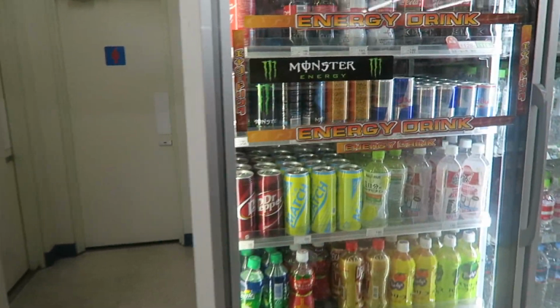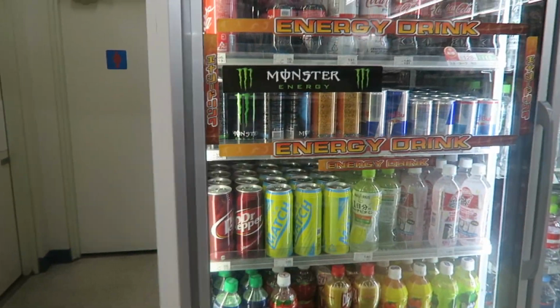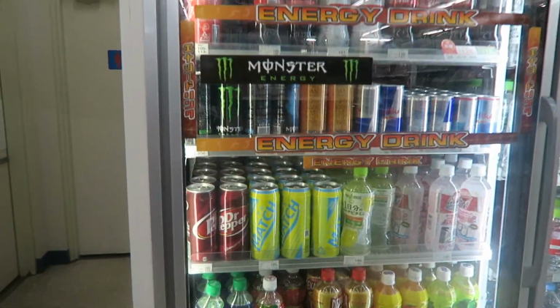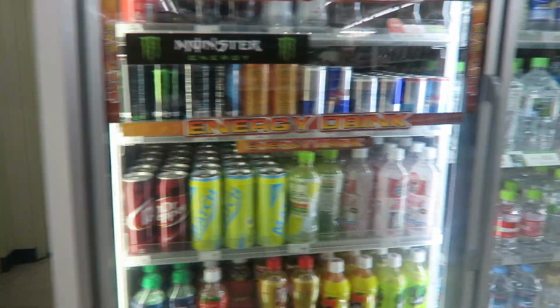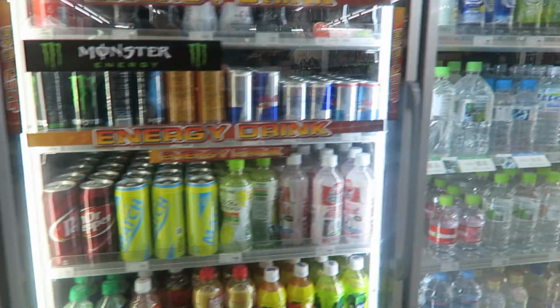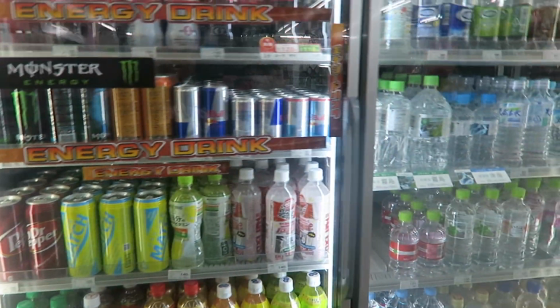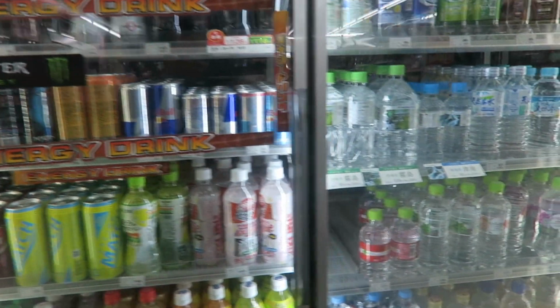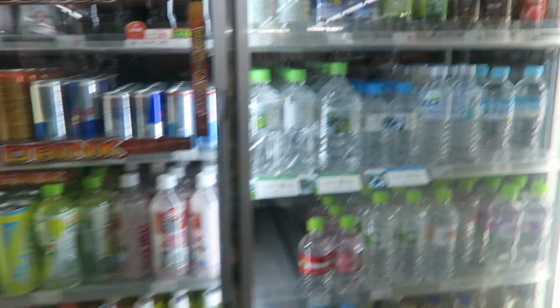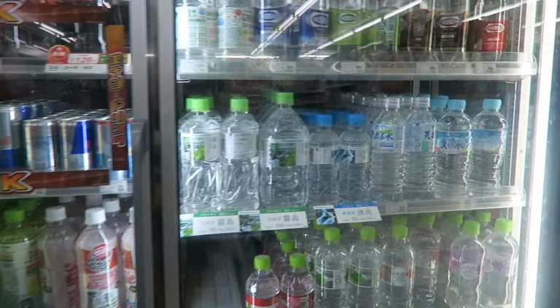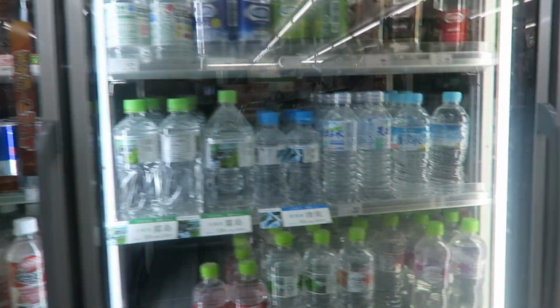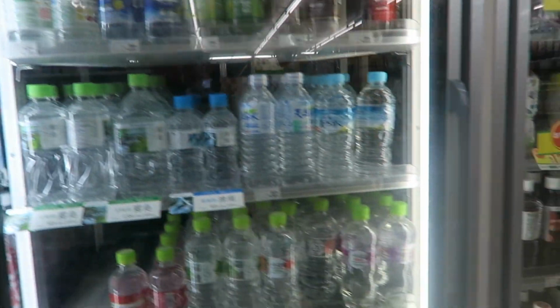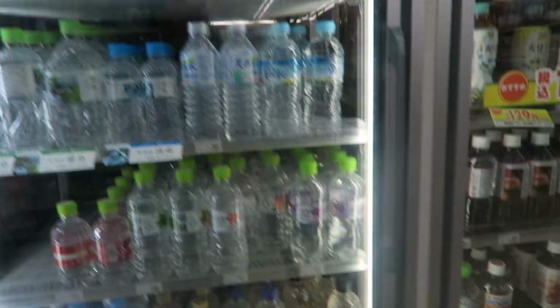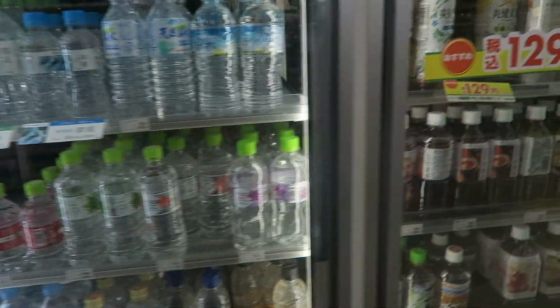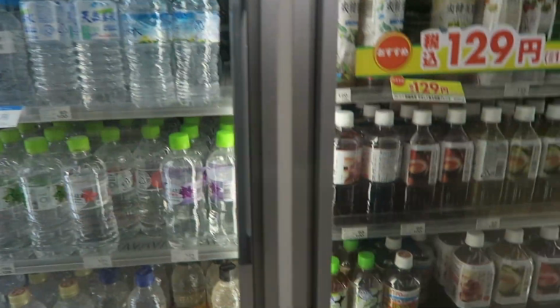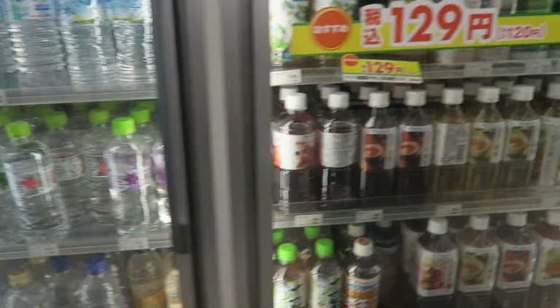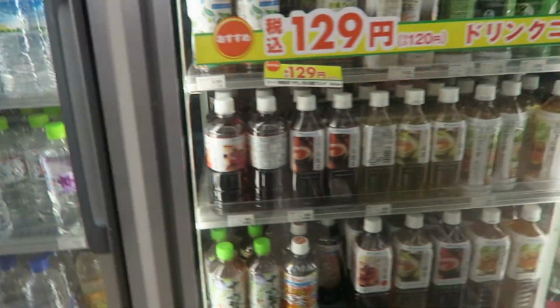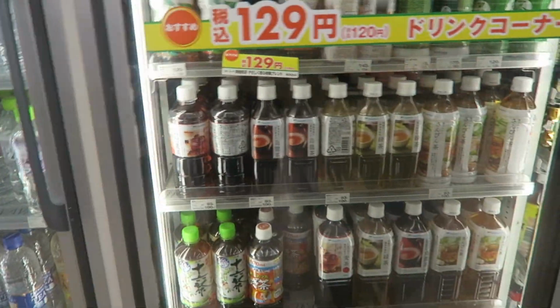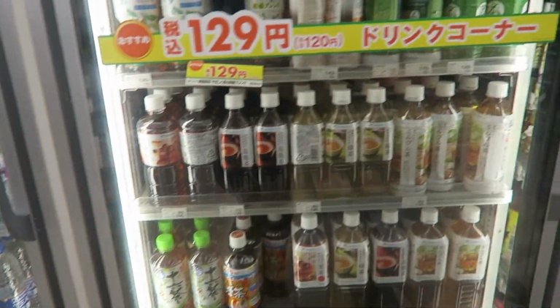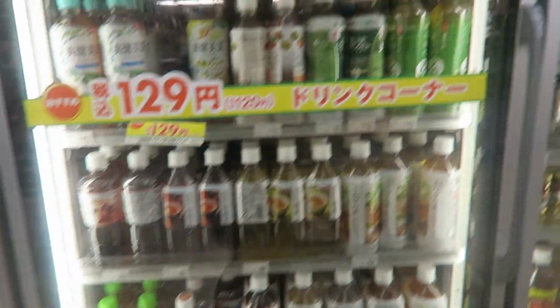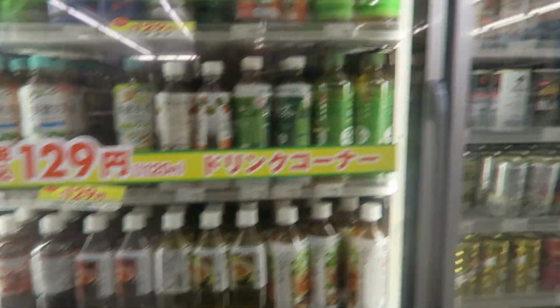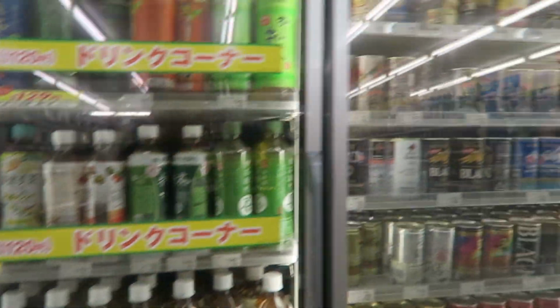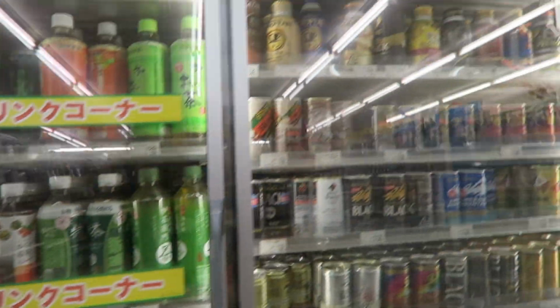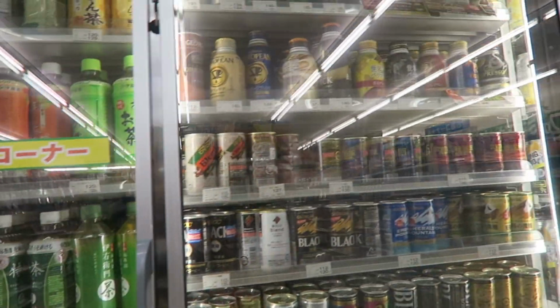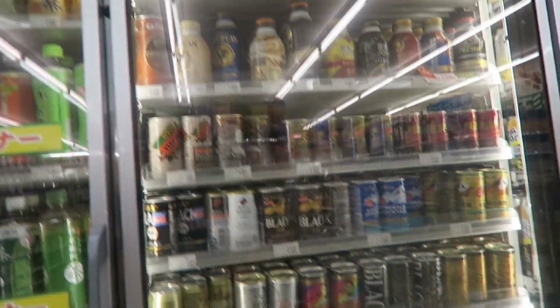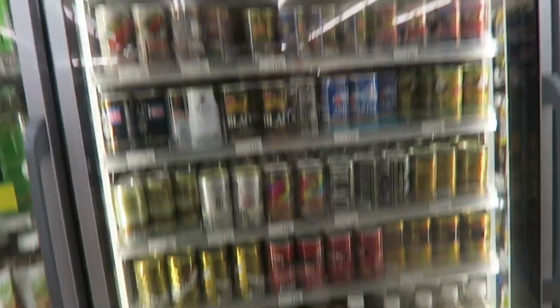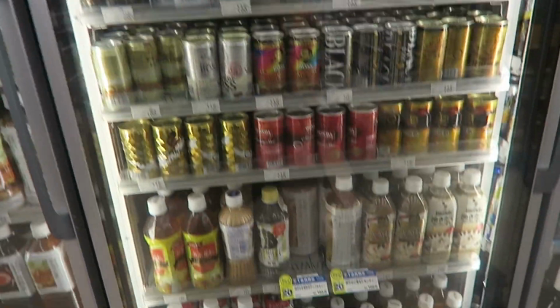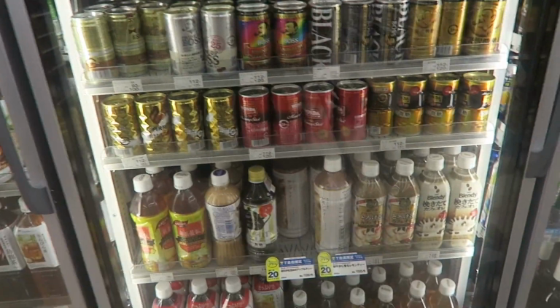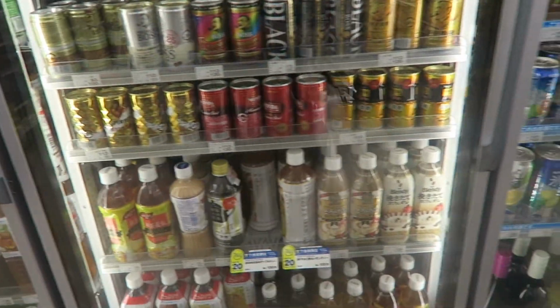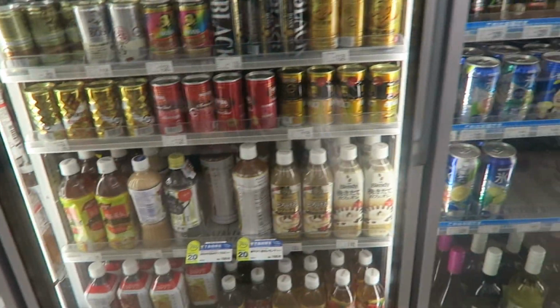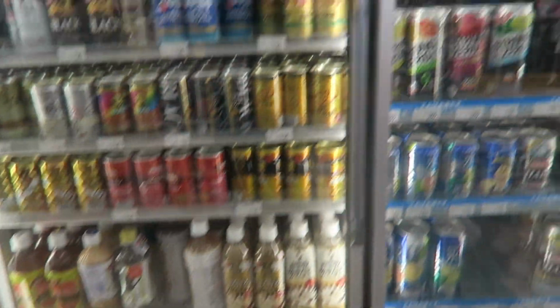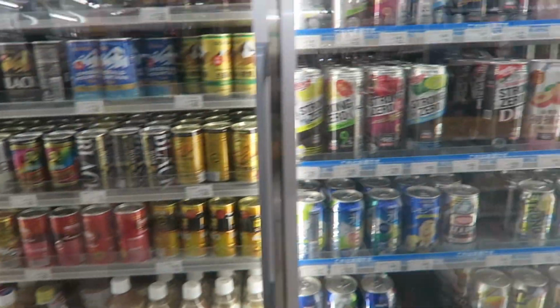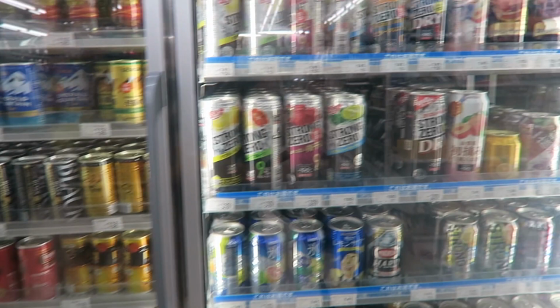They have tons of drinks, energy drinks, as well as flavored water. They also have a bunch of tea in one section and a bunch of coffee.